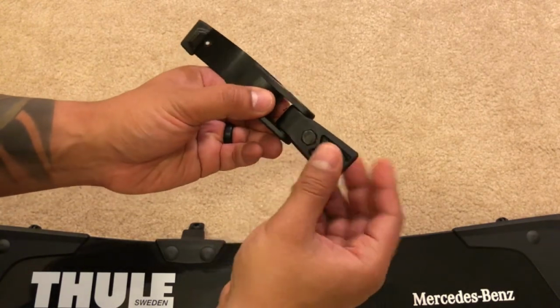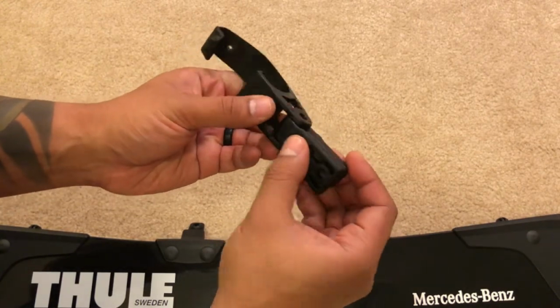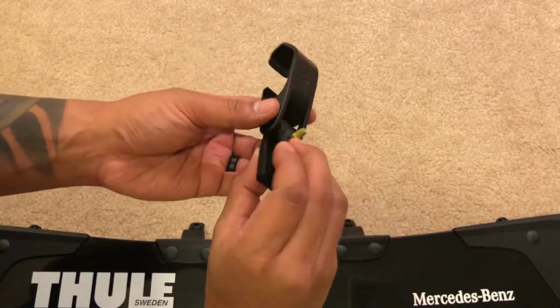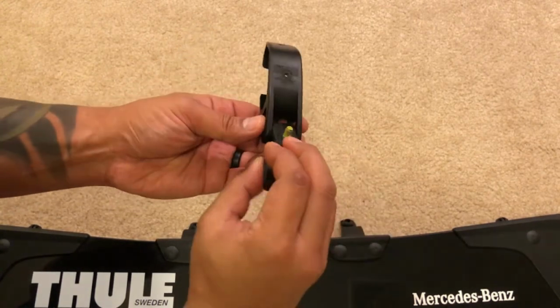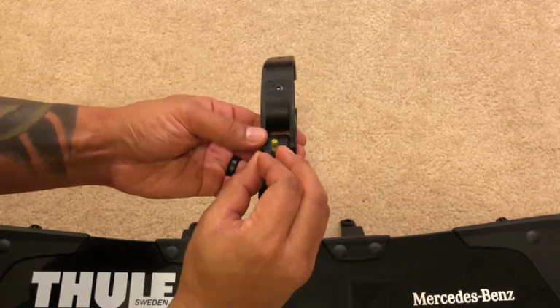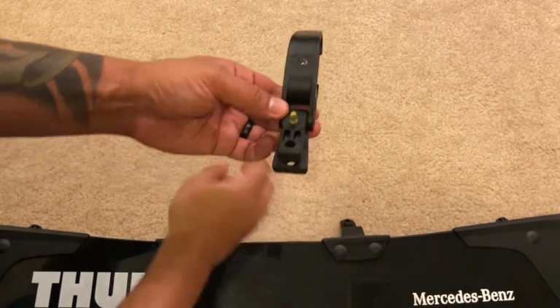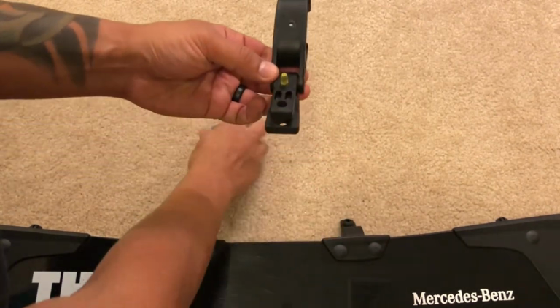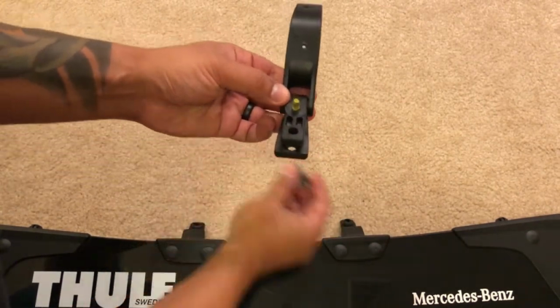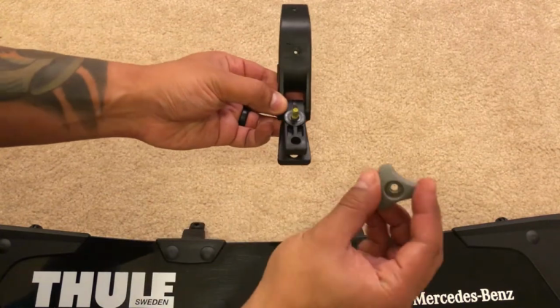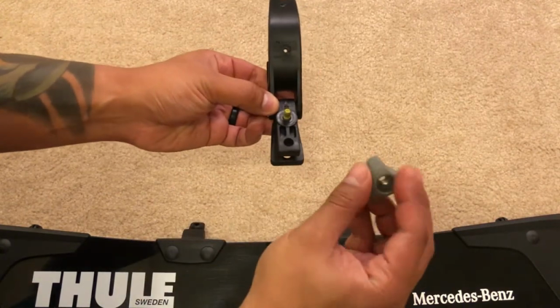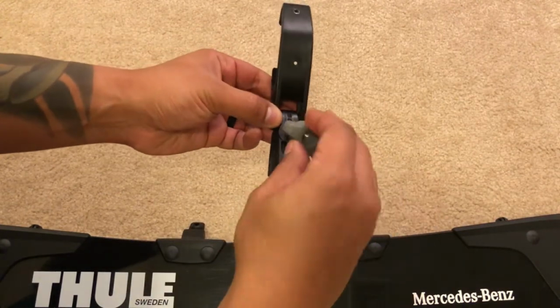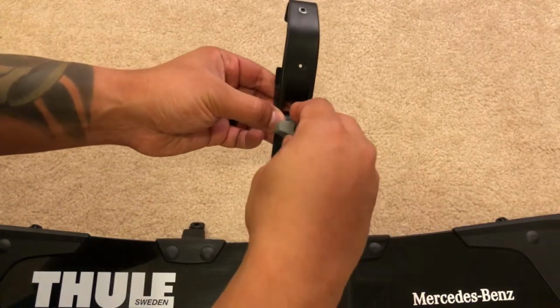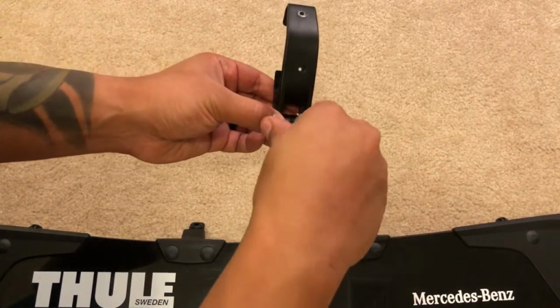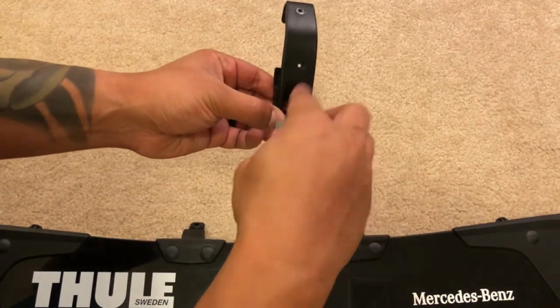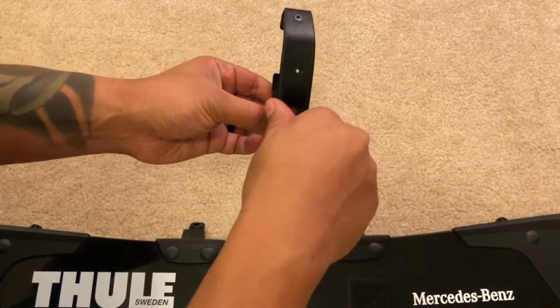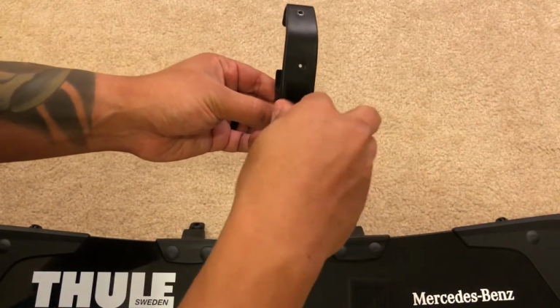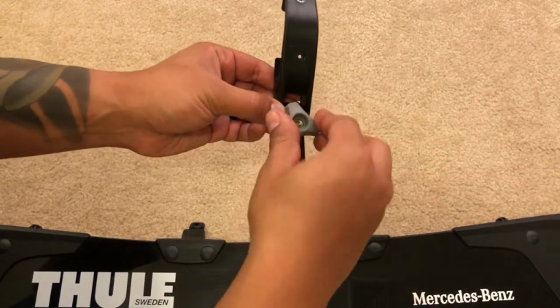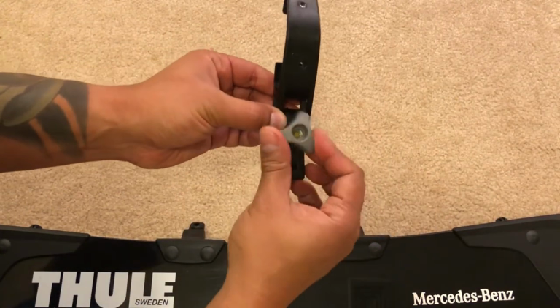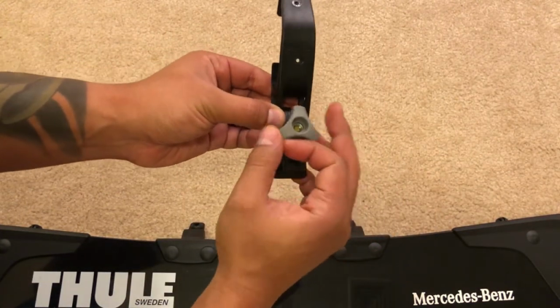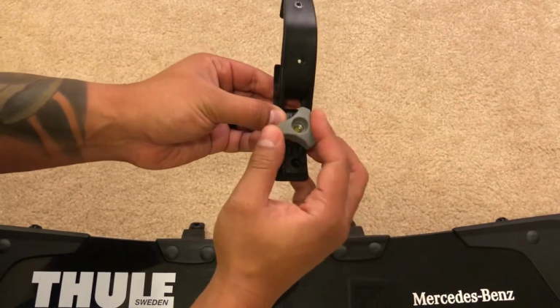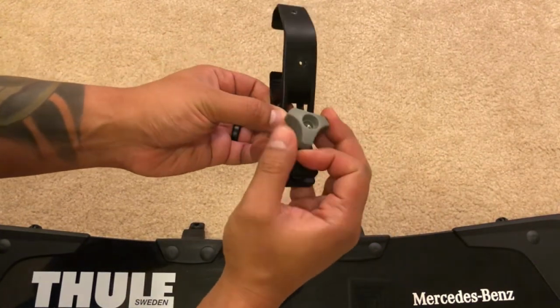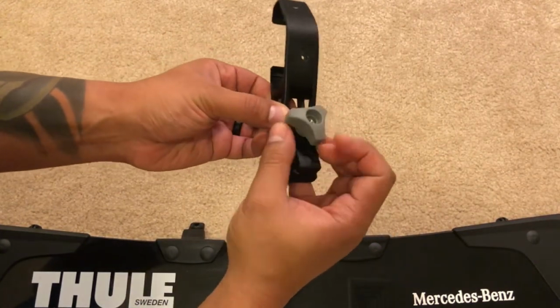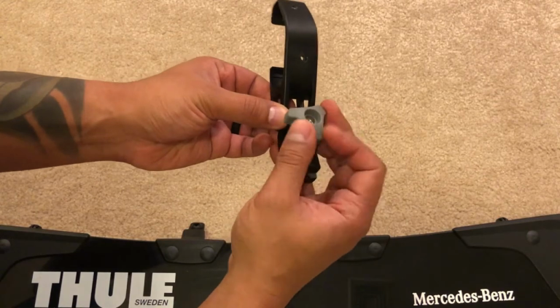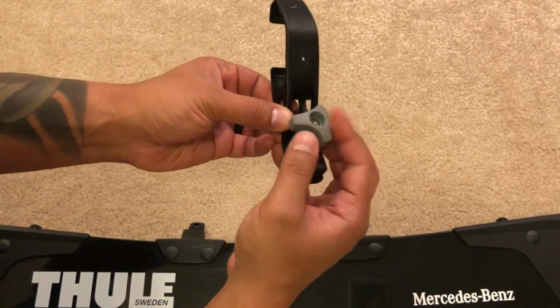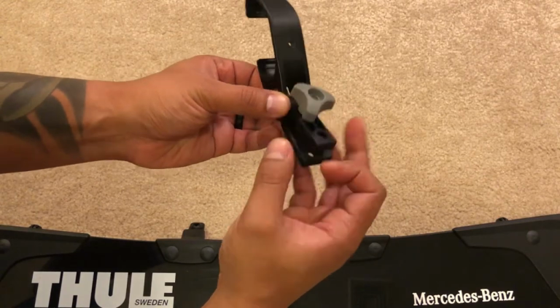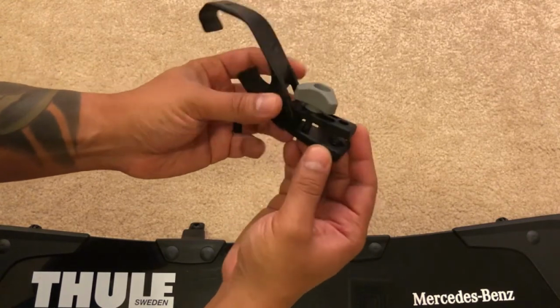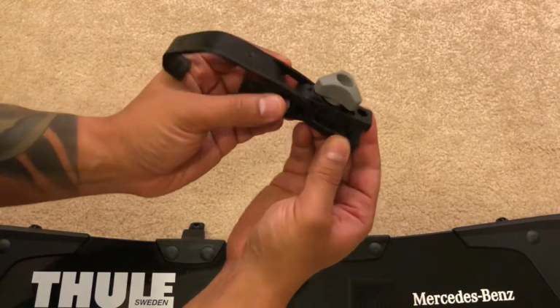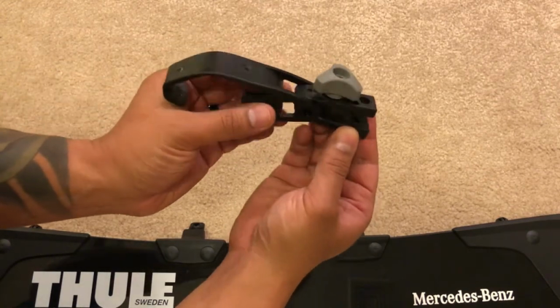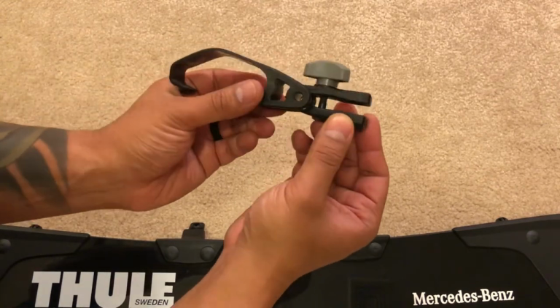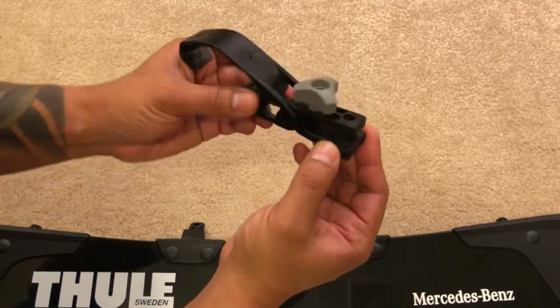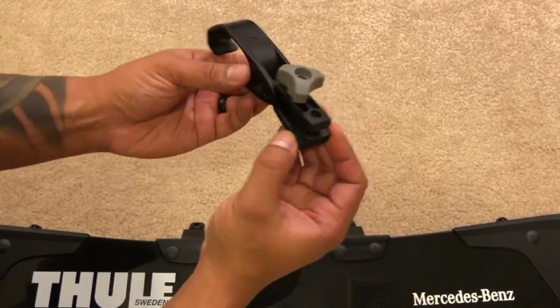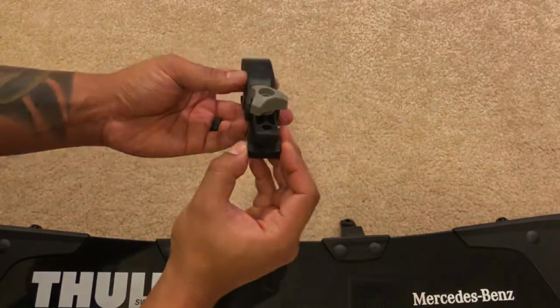And on the other end, you want to take the gray adjustable screw cap and screw that on. You don't want to screw it on too tight — you just want it tight enough that the arm and the clip will hold together.